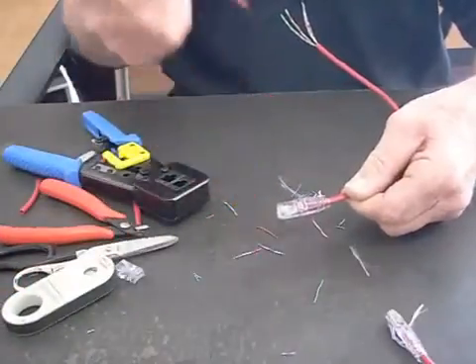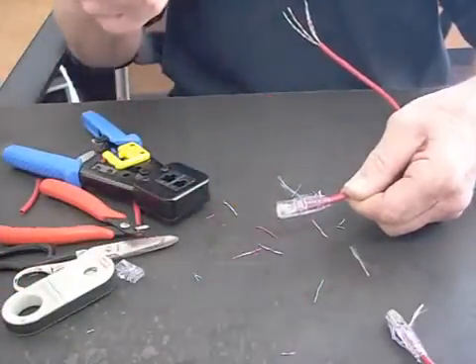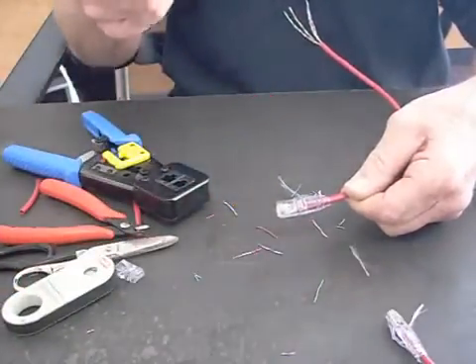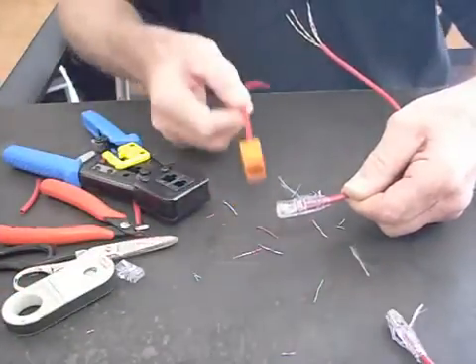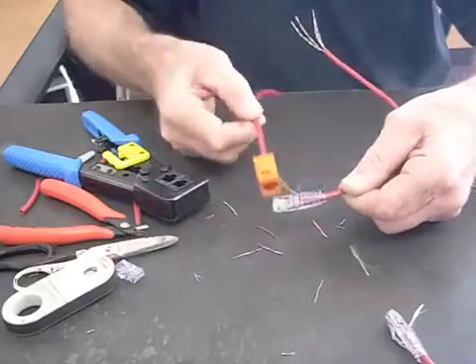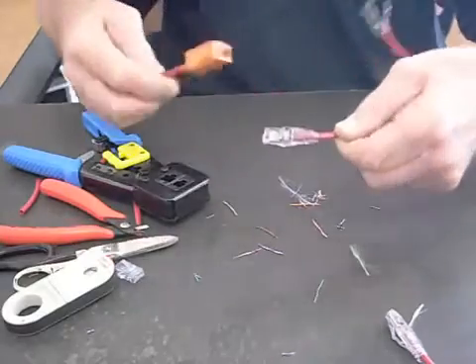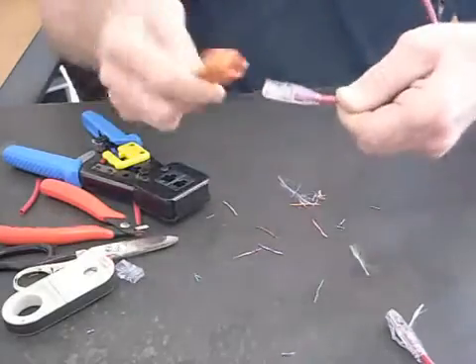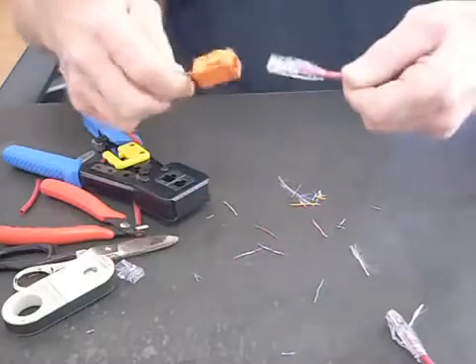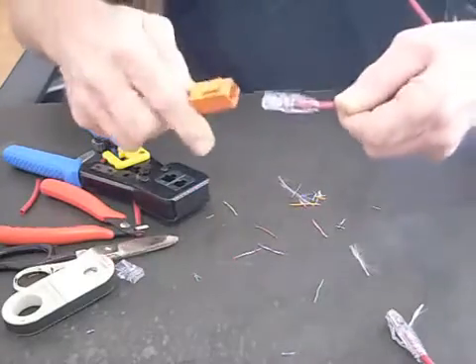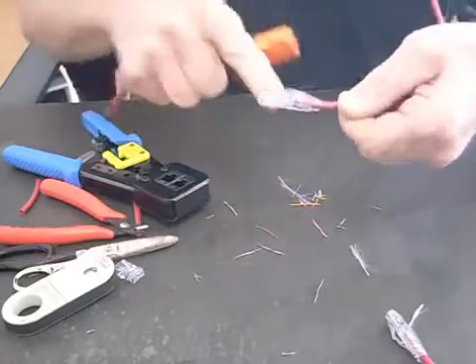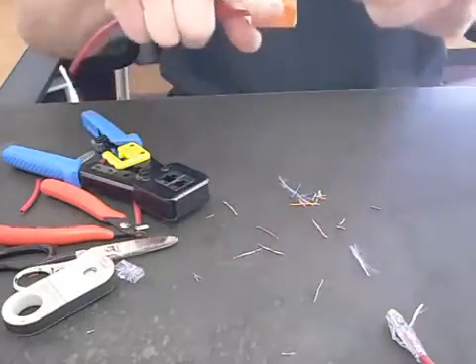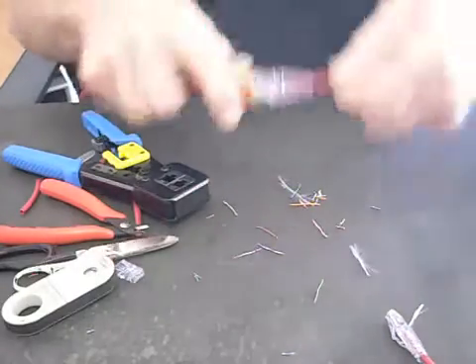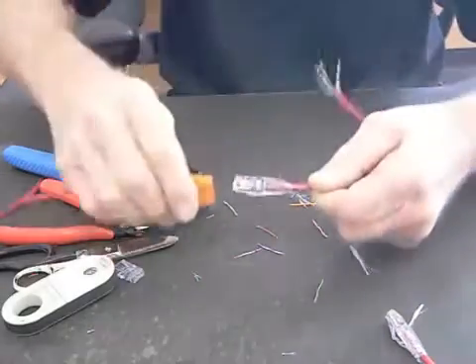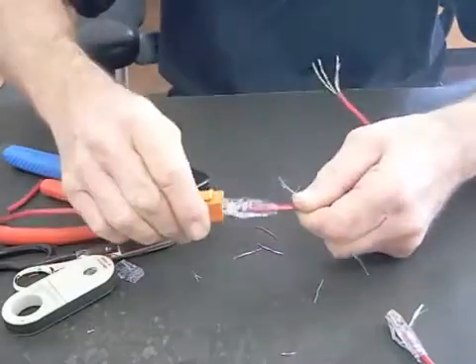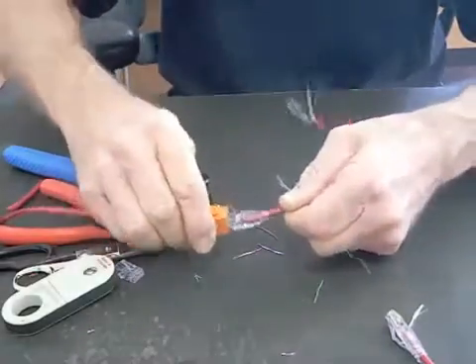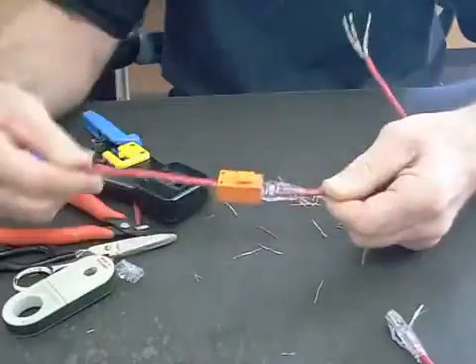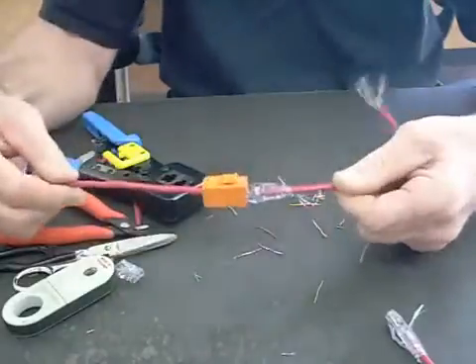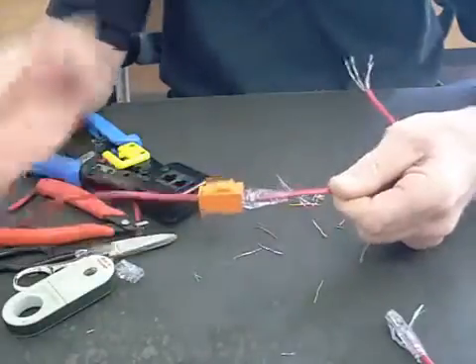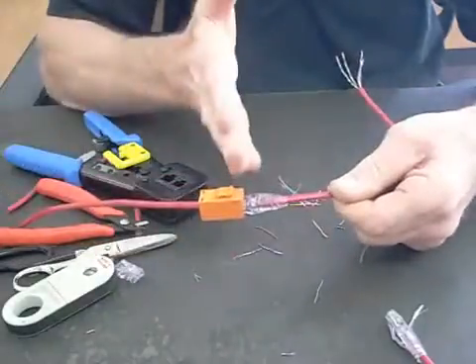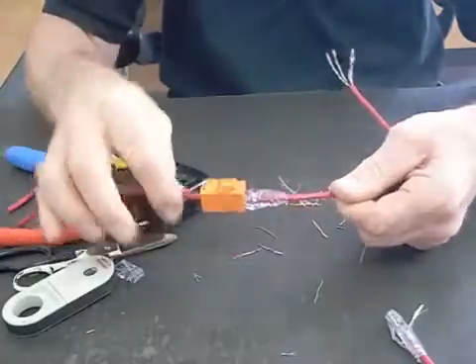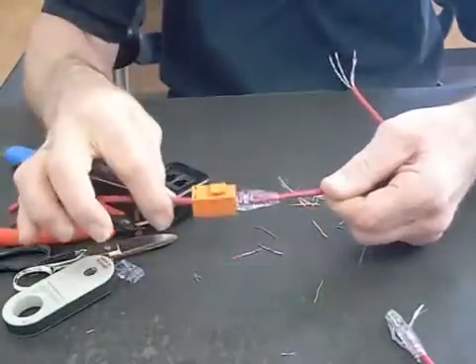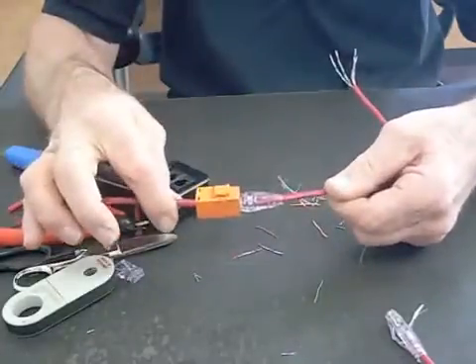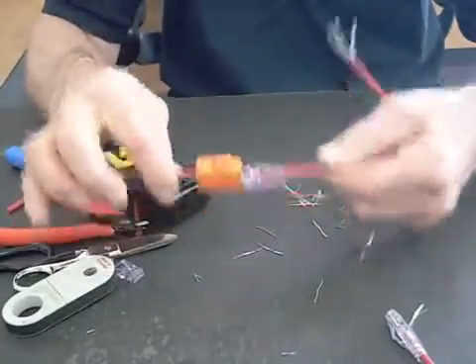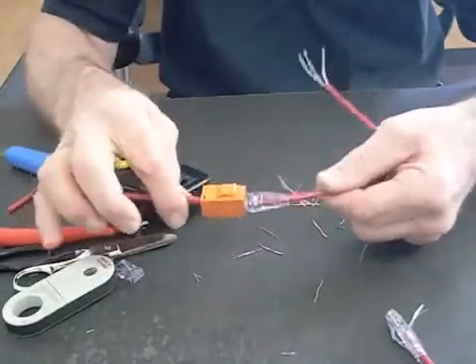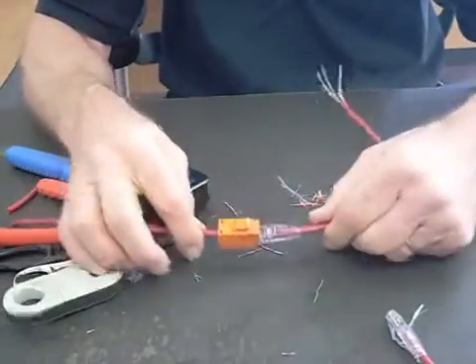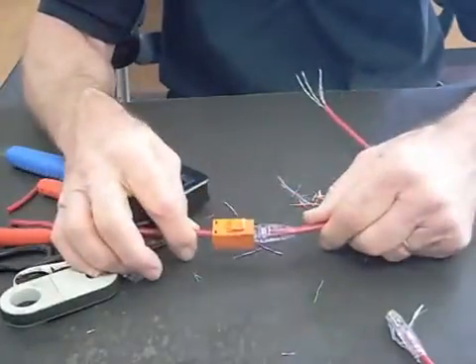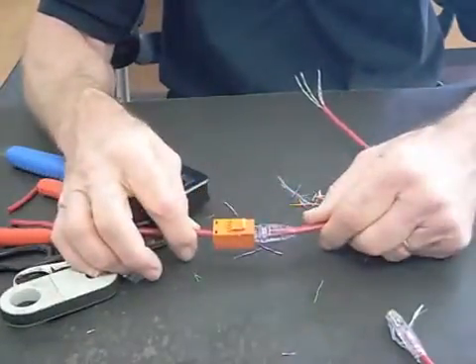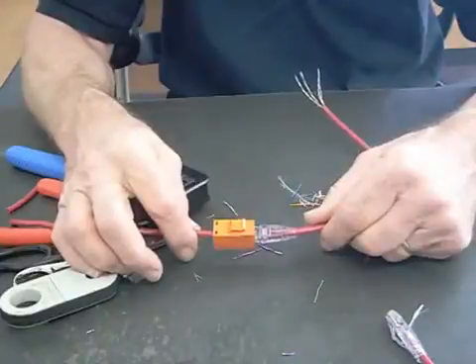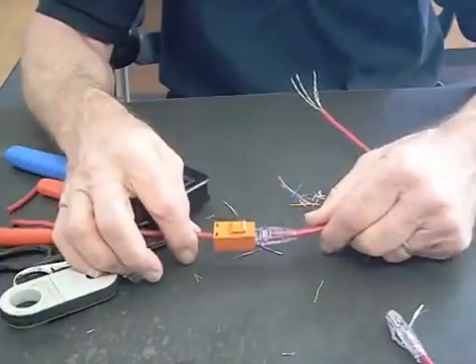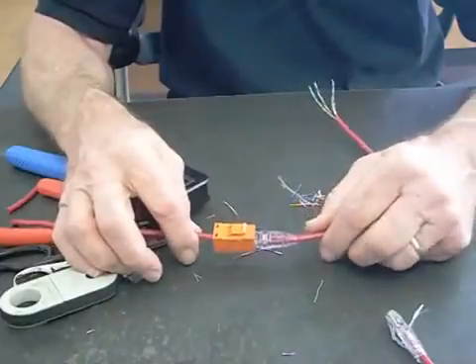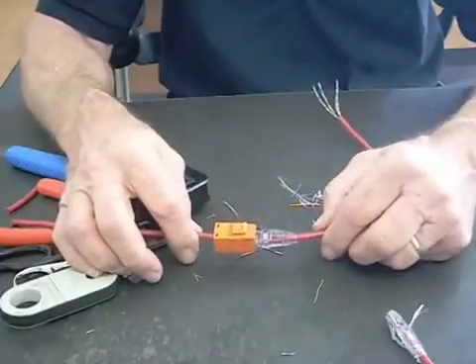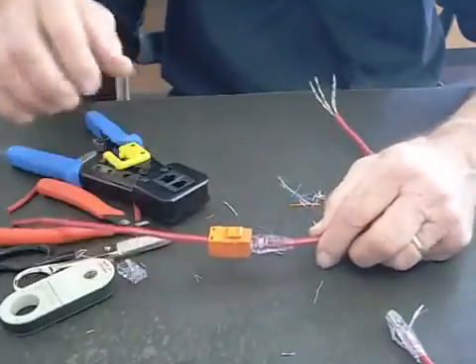There you are — an EZ RJ45 and an EZ Snap Jack, ready to go. This is ready to plug into the wall plate. This is ready to plug in — and you can hear the snap, the pressure on here. Hear the snap. Imagine the wall plate there — there's your jack, and there's your plug, ready to roll. Thank you, hope this is helpful to you.